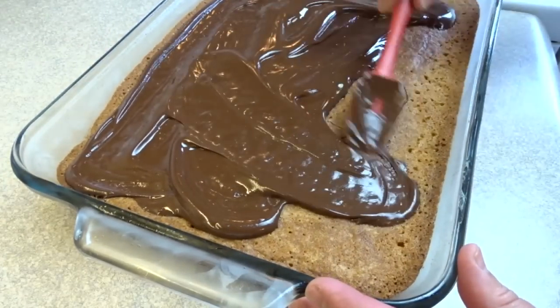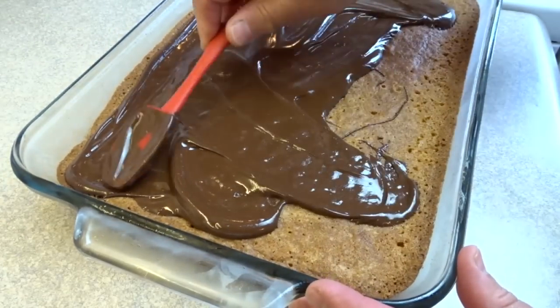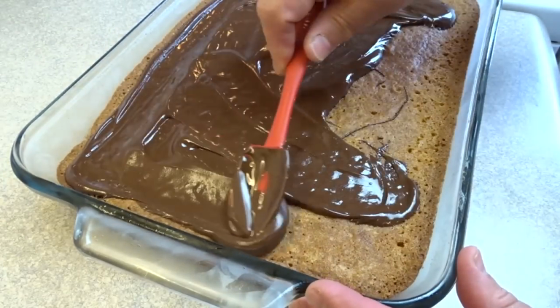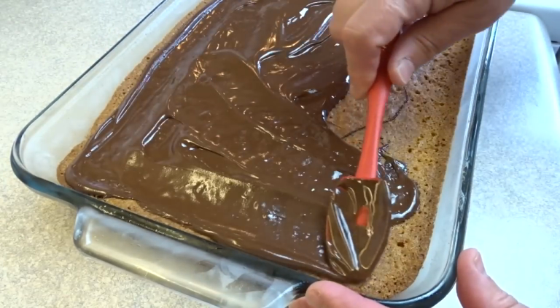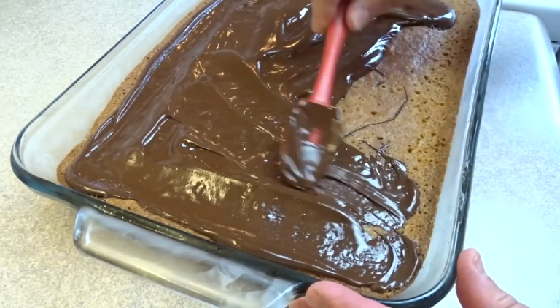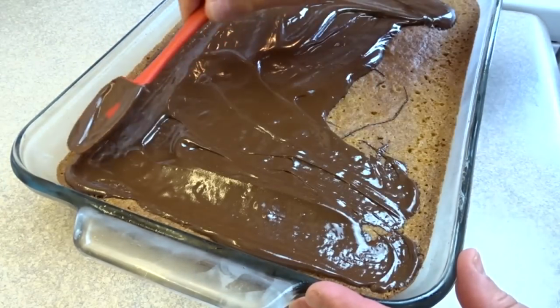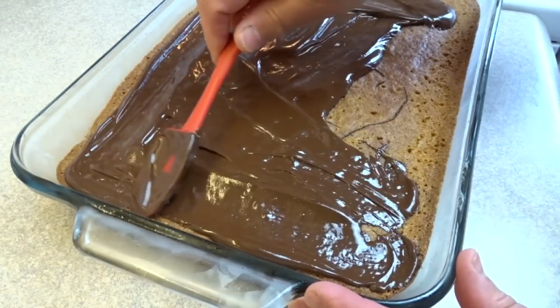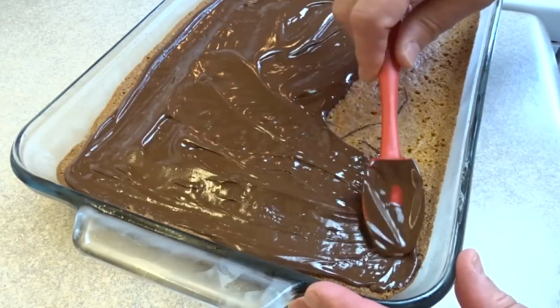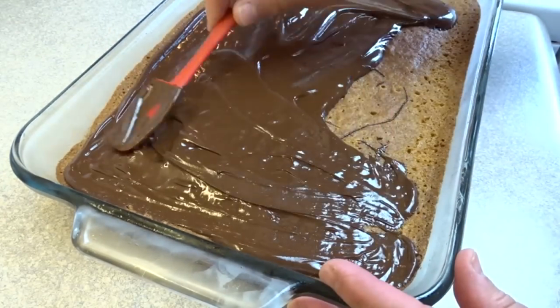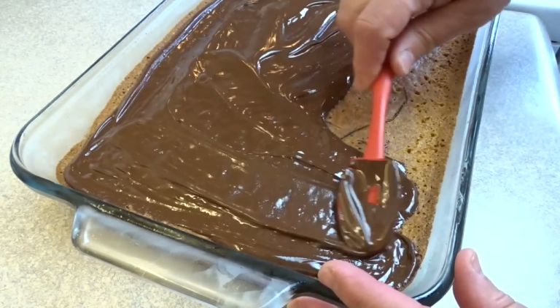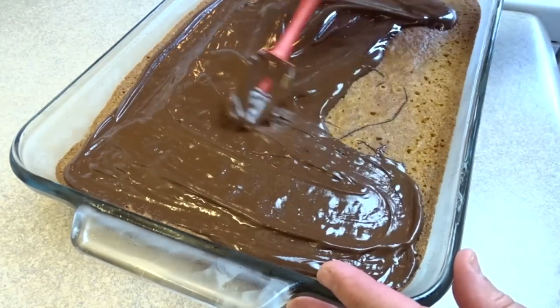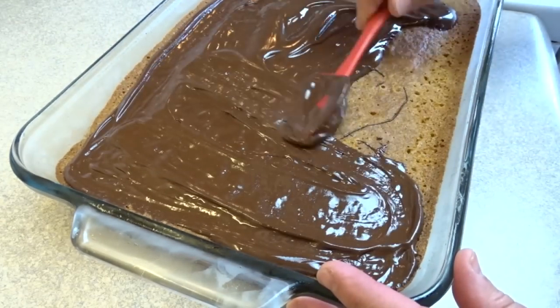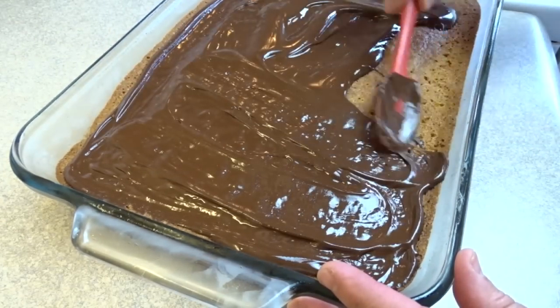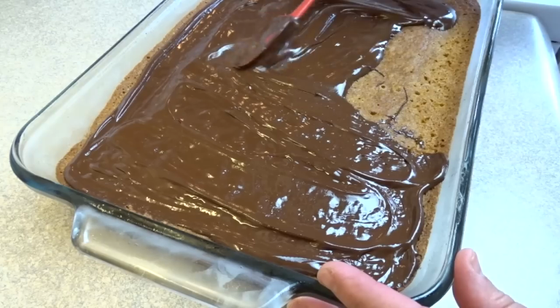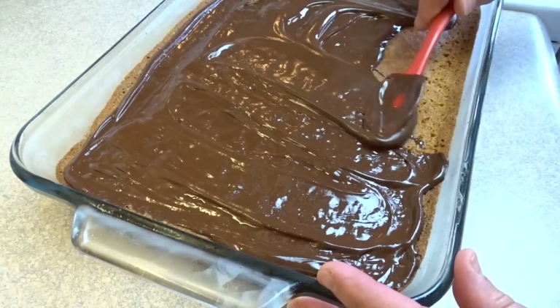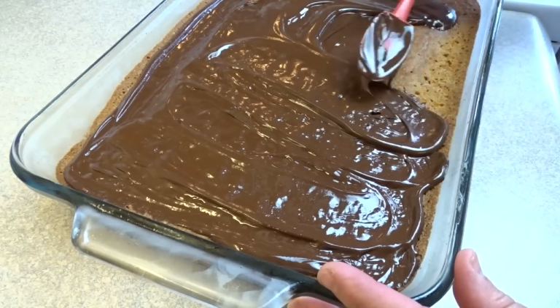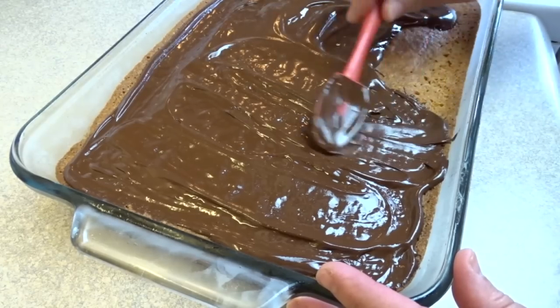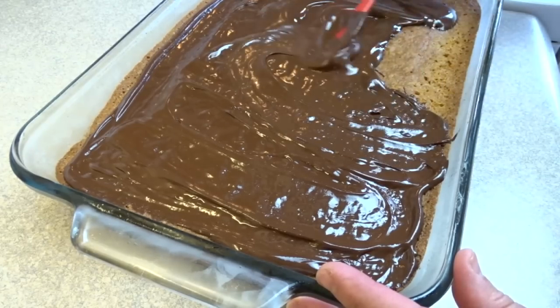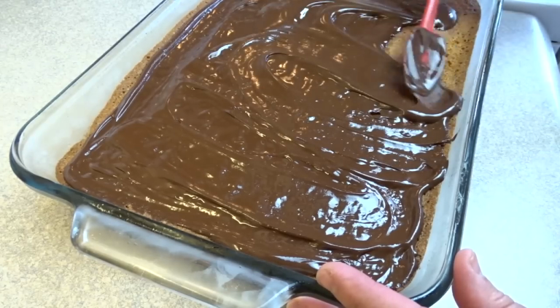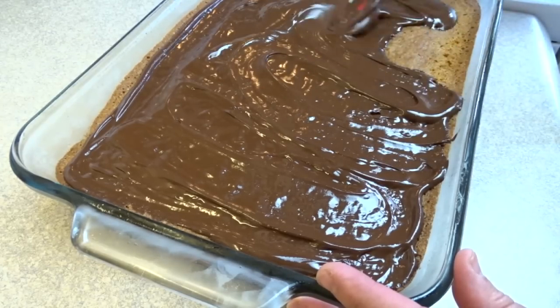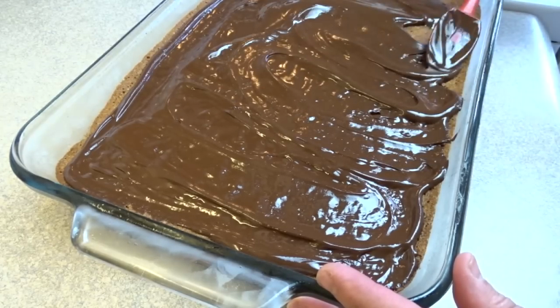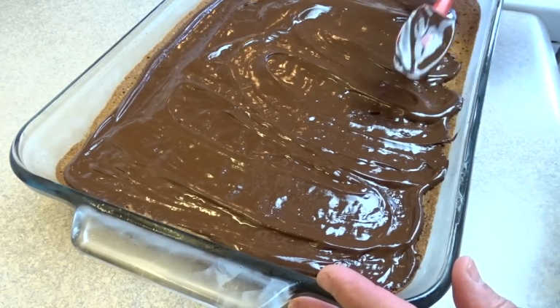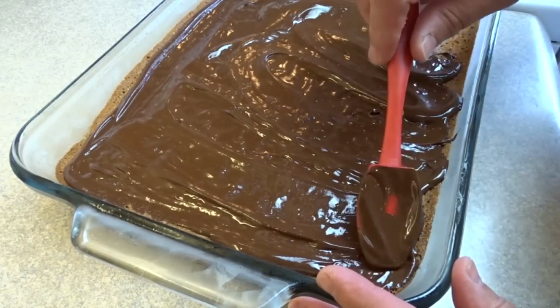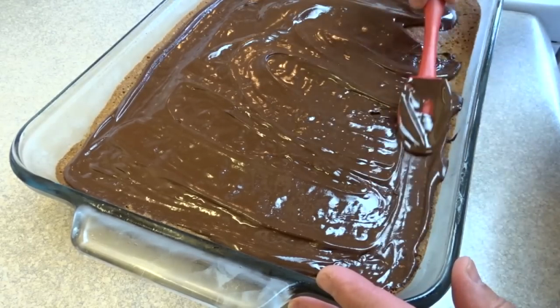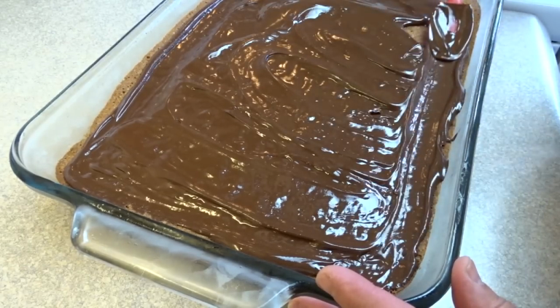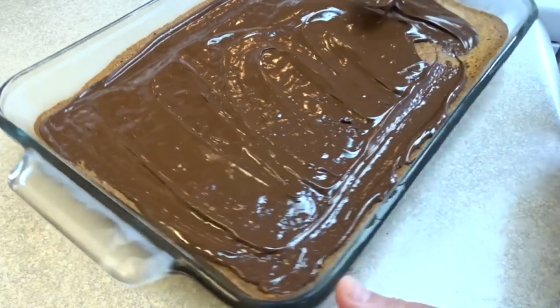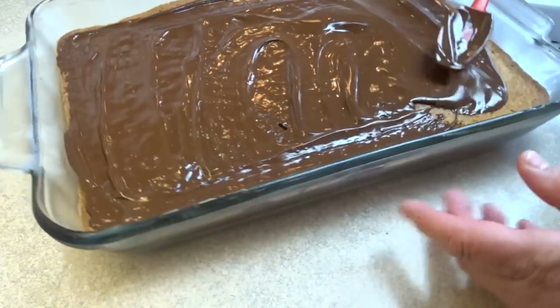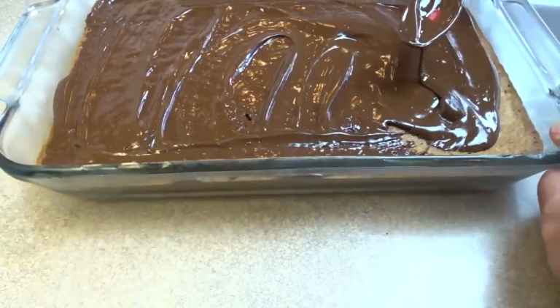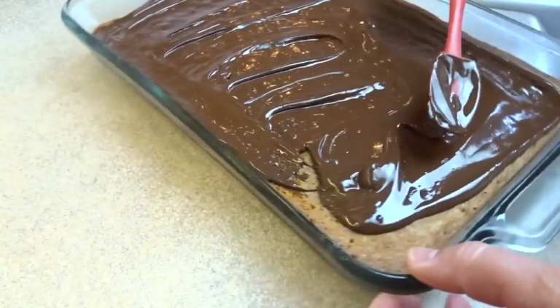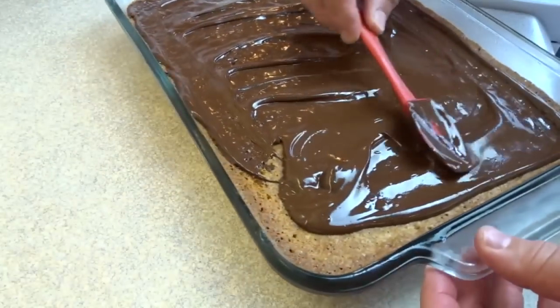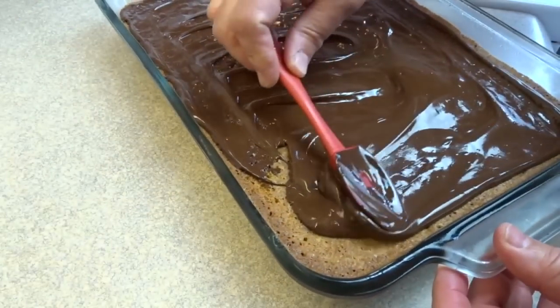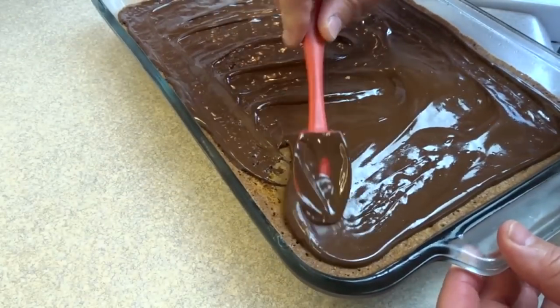Just an FYI, the original recipe asks for one cup of chocolate chips and a teaspoon of shortening. I doubled it because I thought more chocolate would be better, but I think I've changed my mind on that — I'll talk about it at the end of the video. Put this in the fridge and let it set.